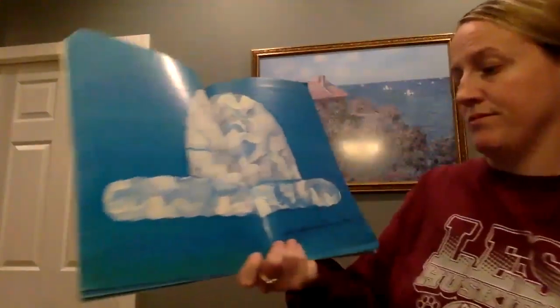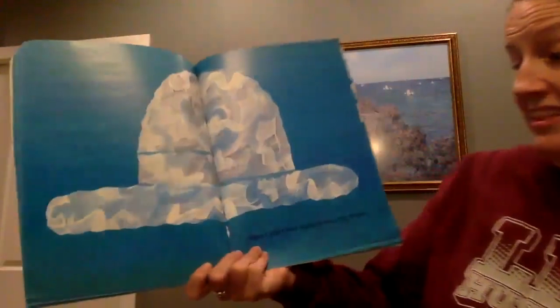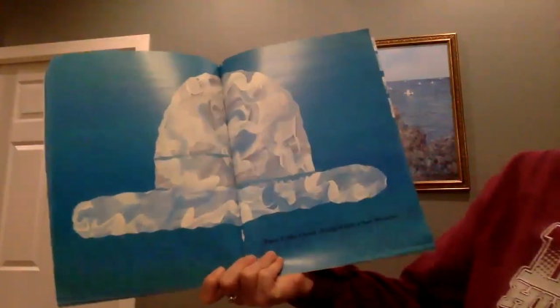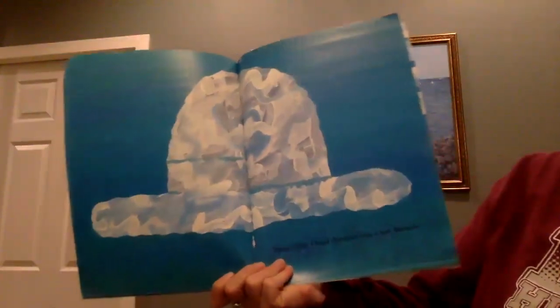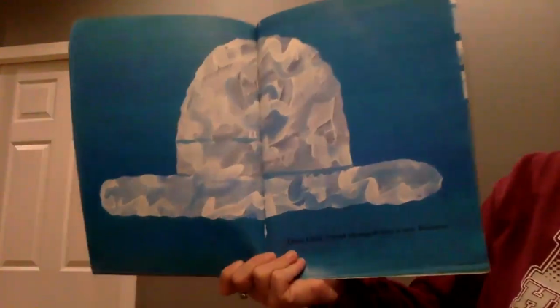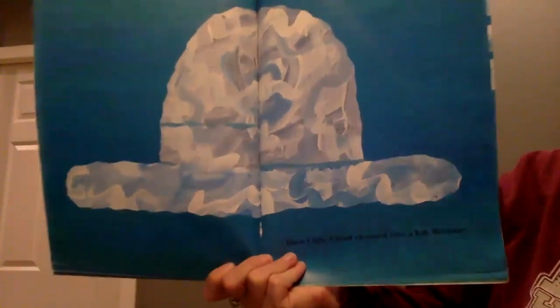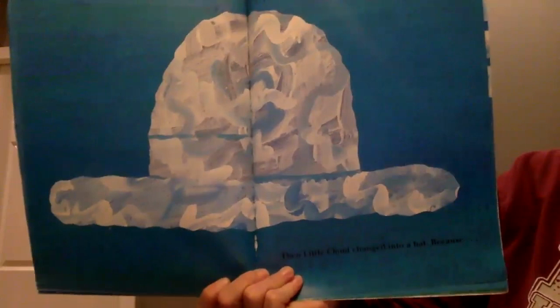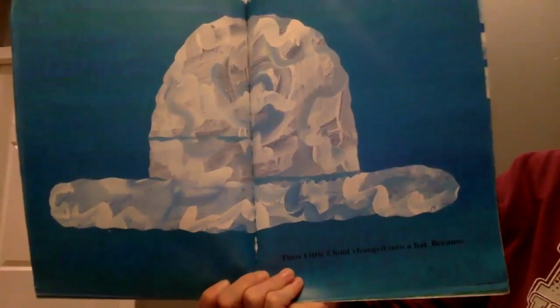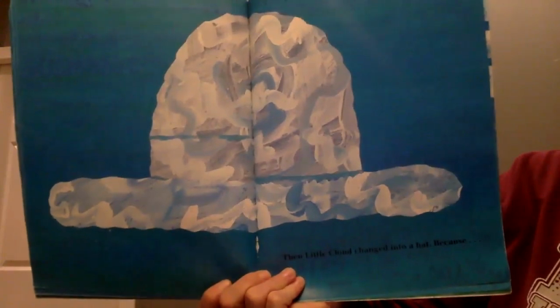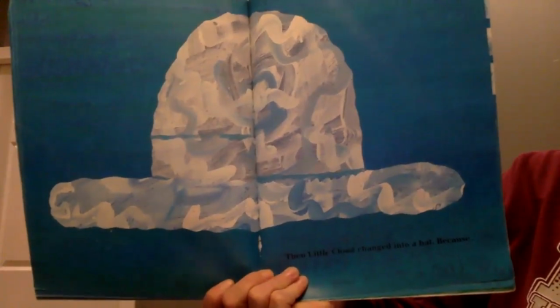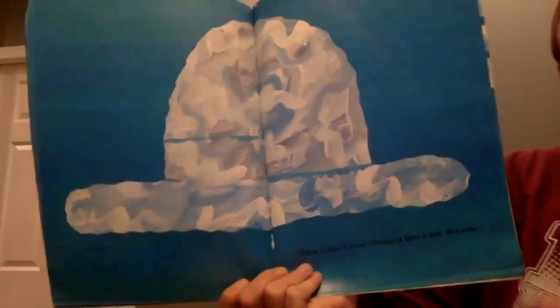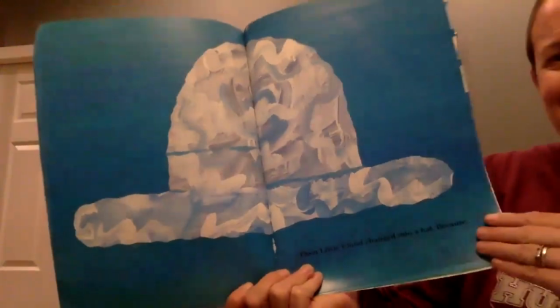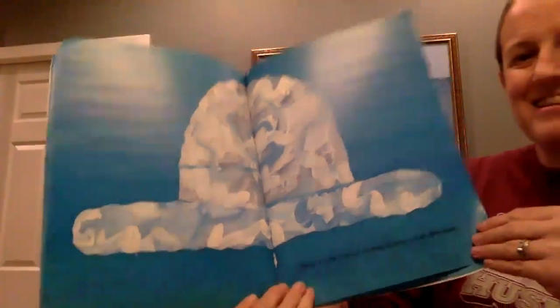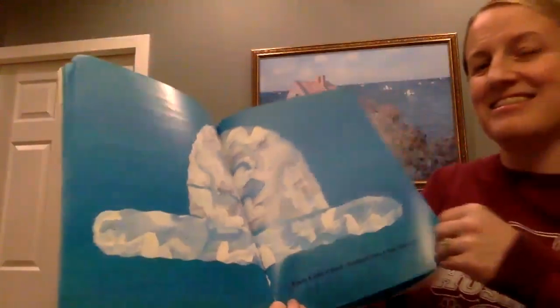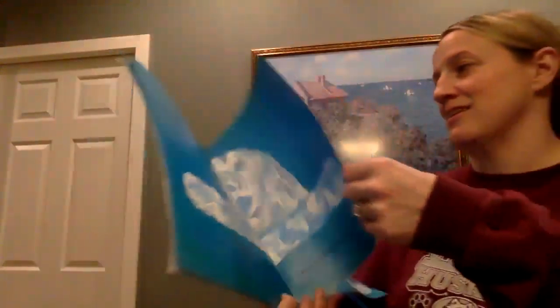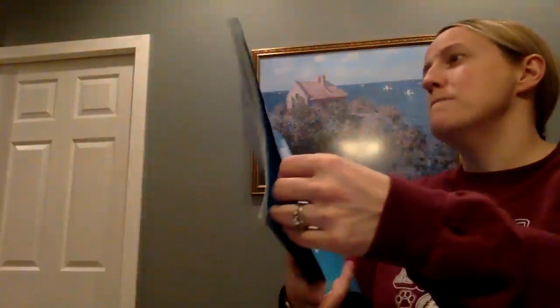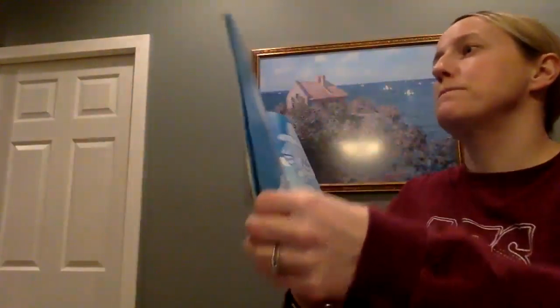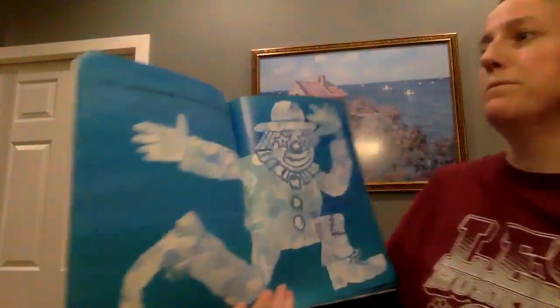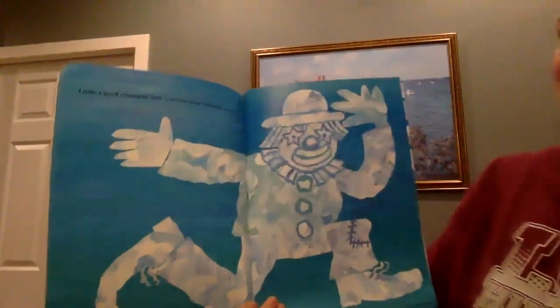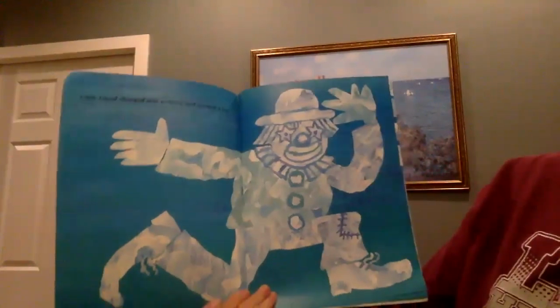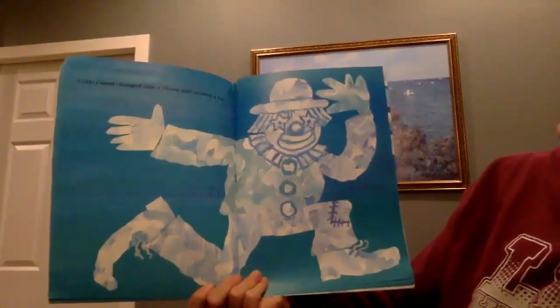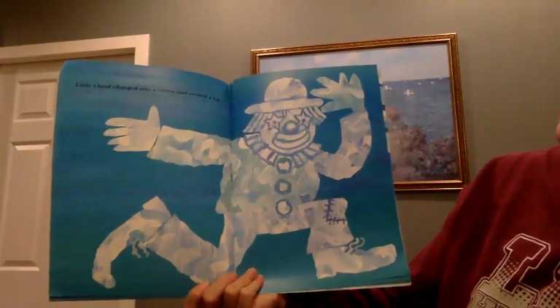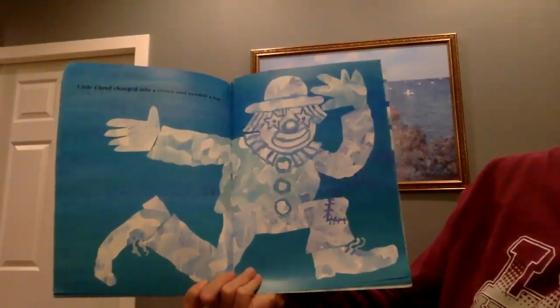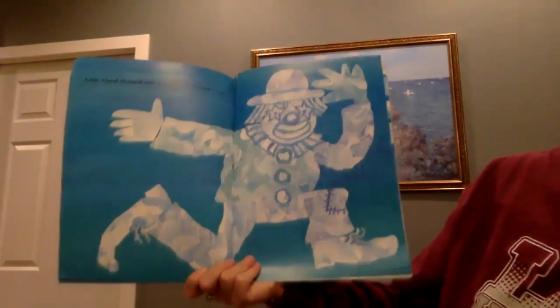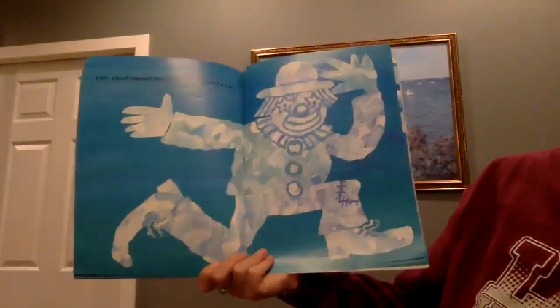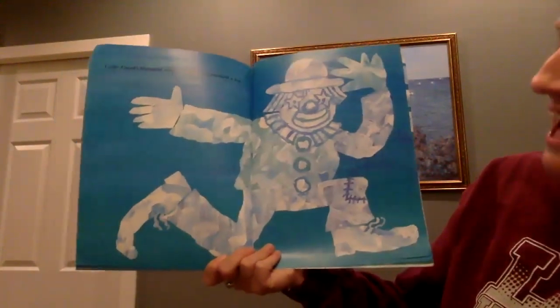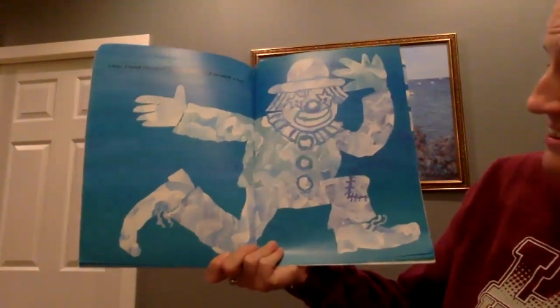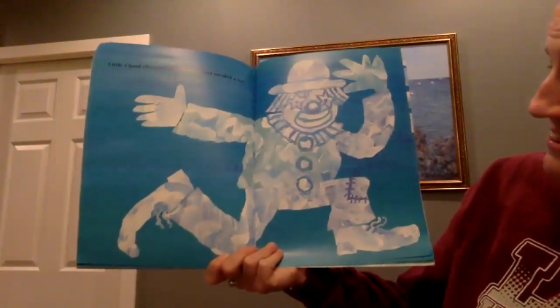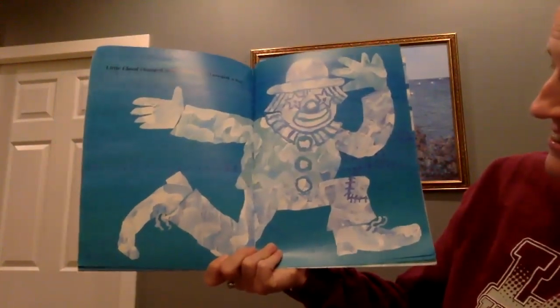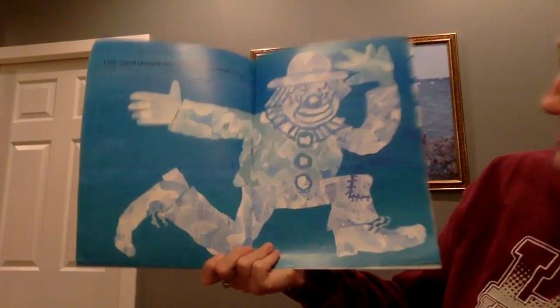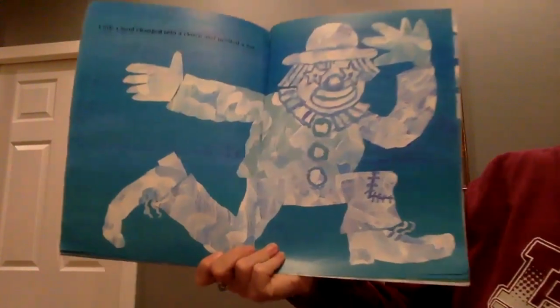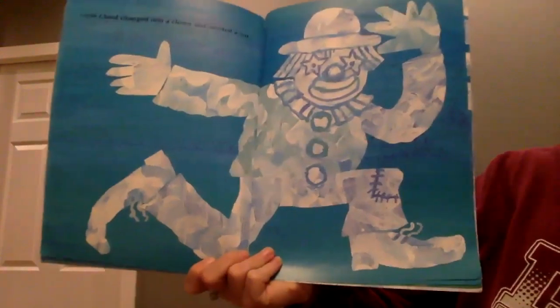Little Cloud changed into a hat because Little Cloud changed into a clown and needed a hat. Look at the clown.